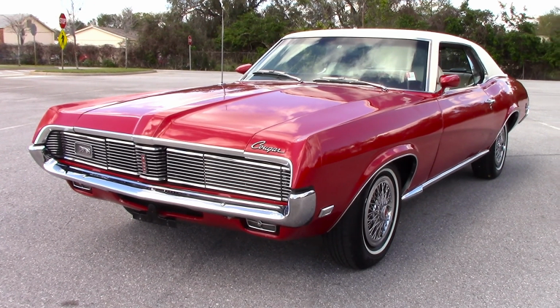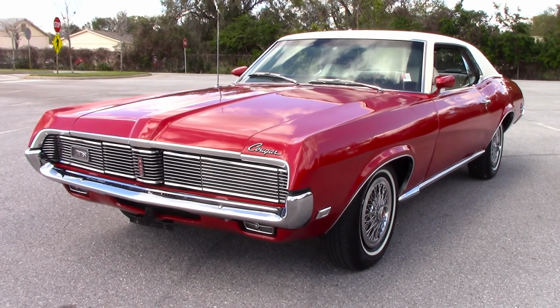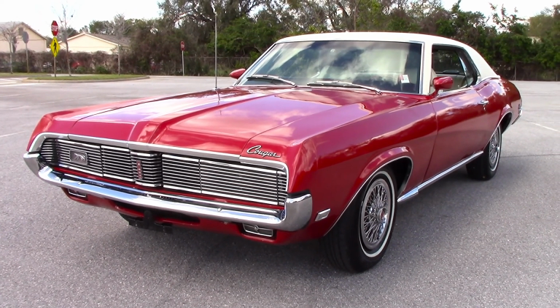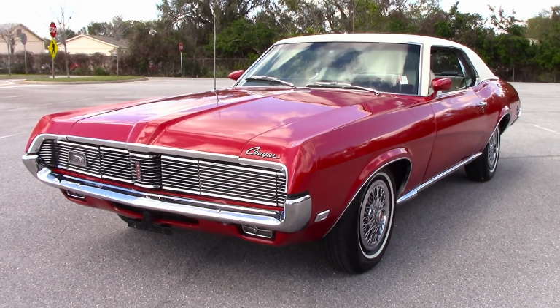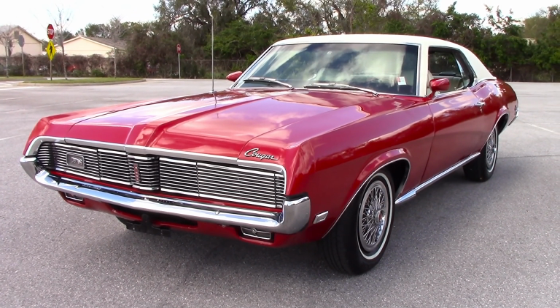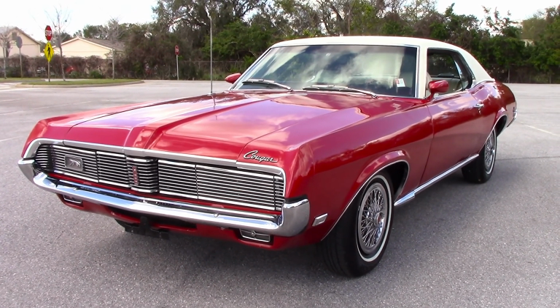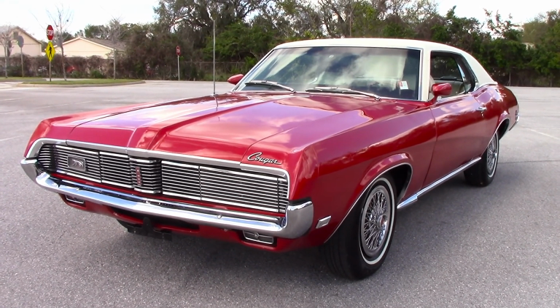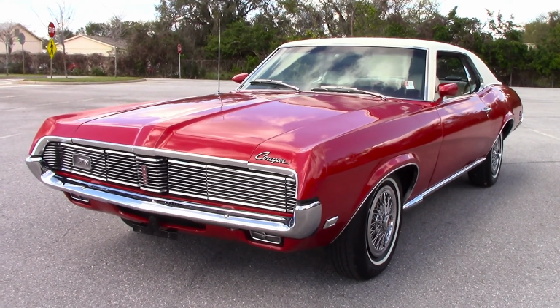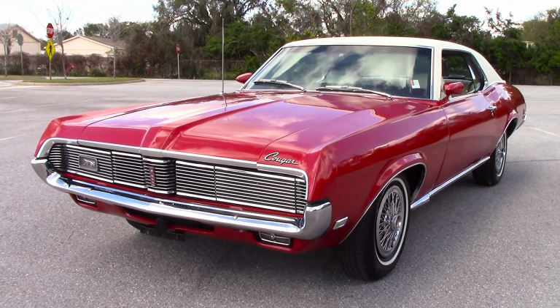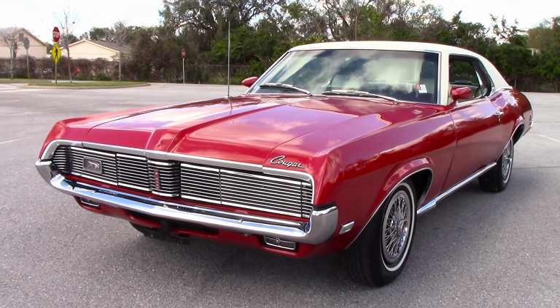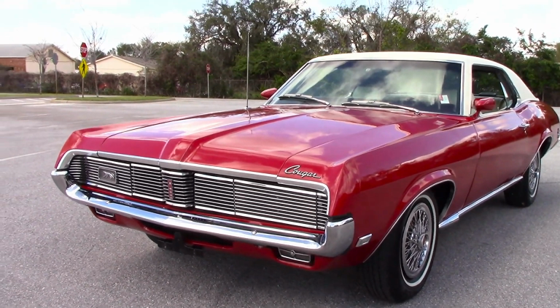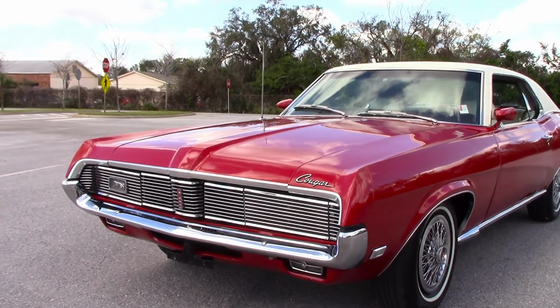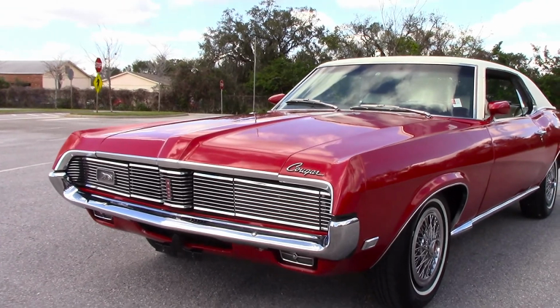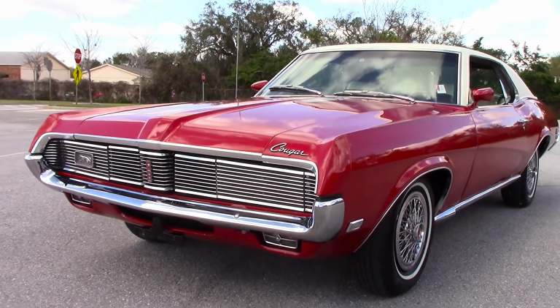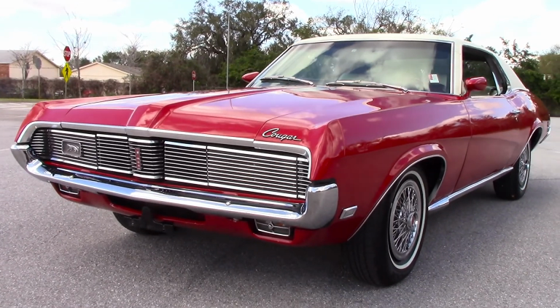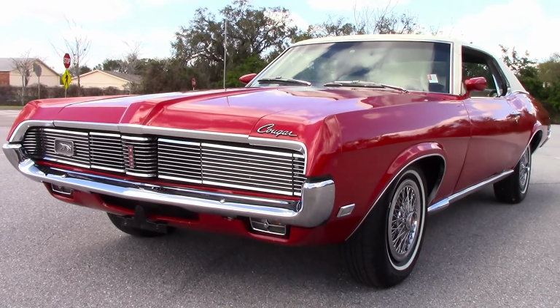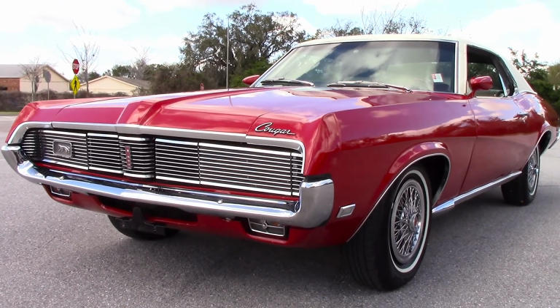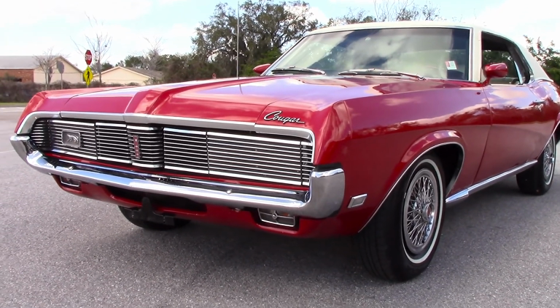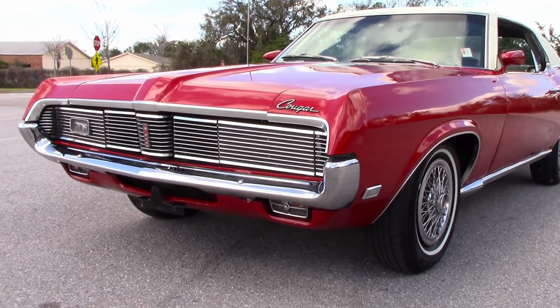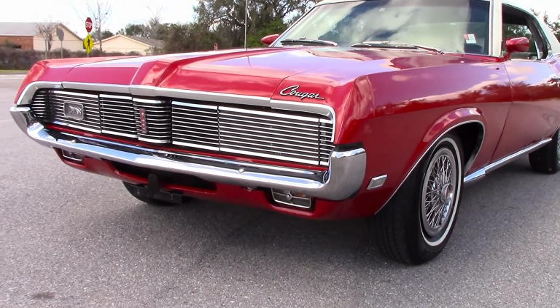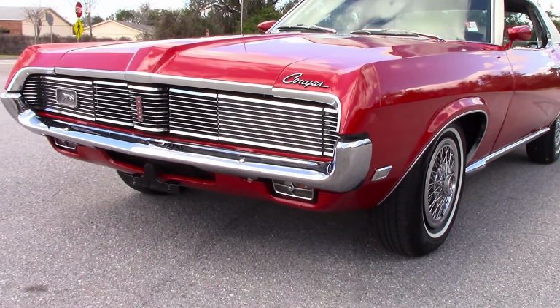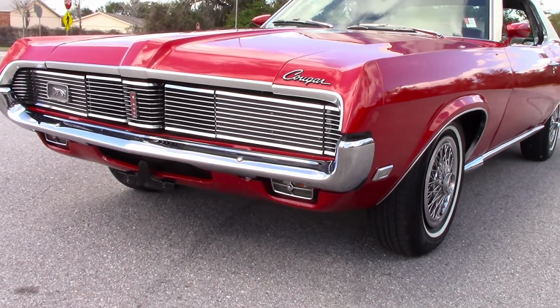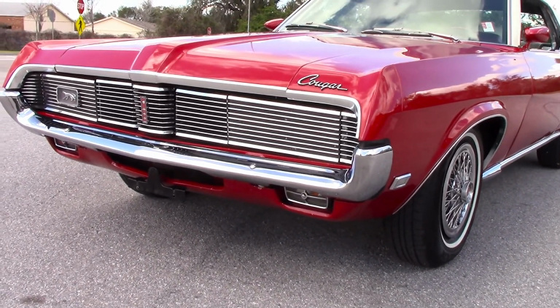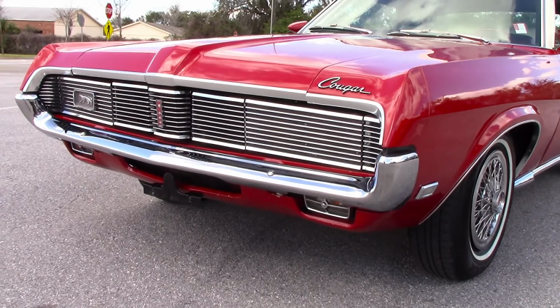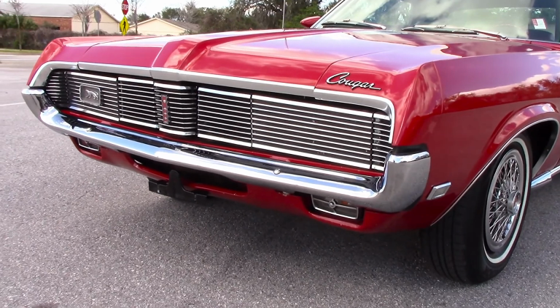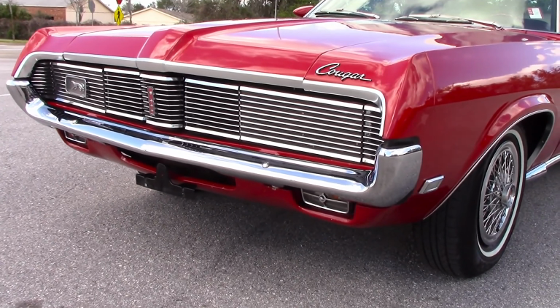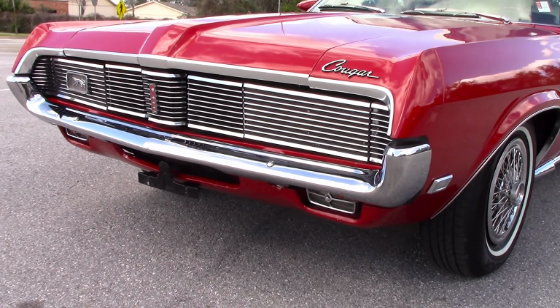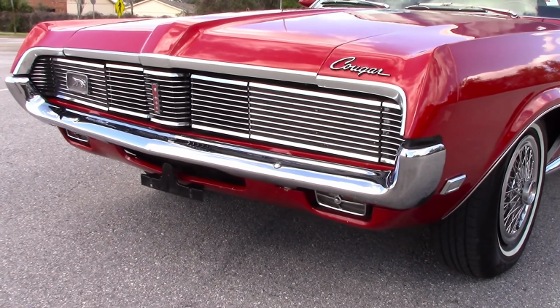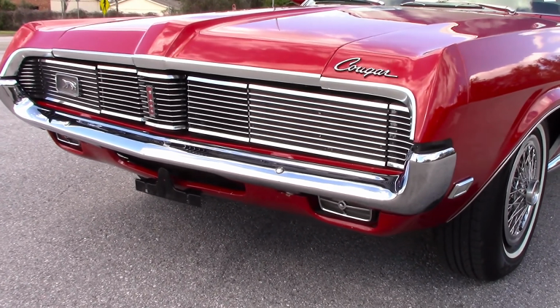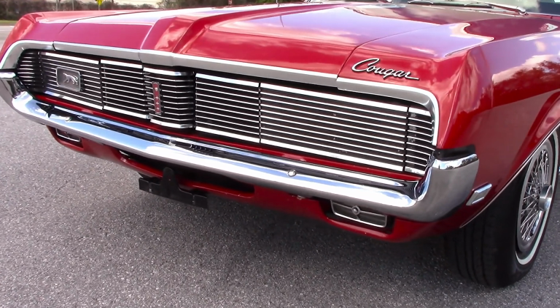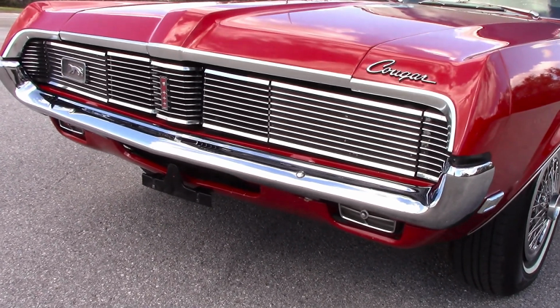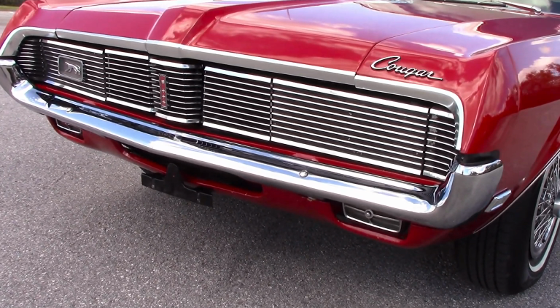Today we're taking a look at our 1969 Mercury Cougar. It's an absolutely gorgeous car. We're going to do a slow walk around to see the finish on the vehicle, and then we're going to listen to the engine run and go for a test drive.